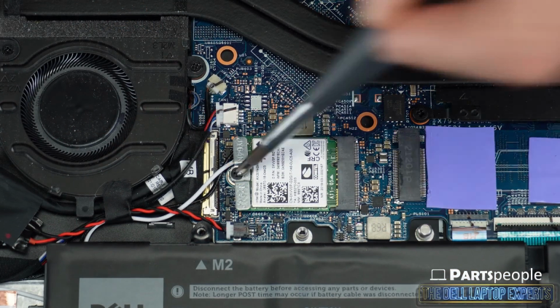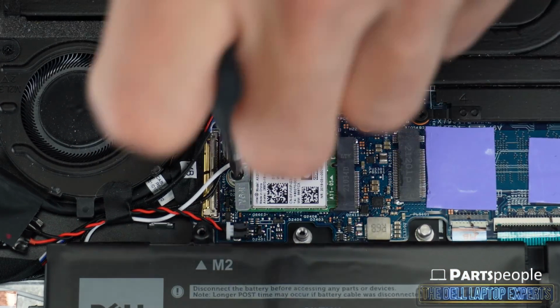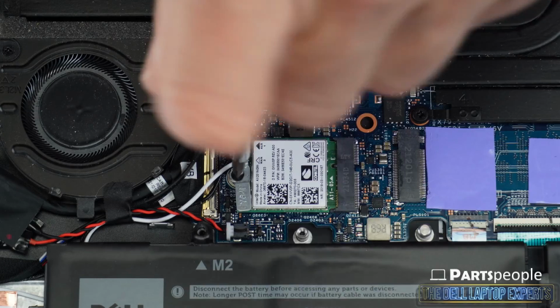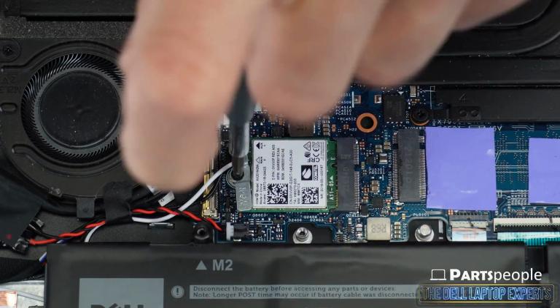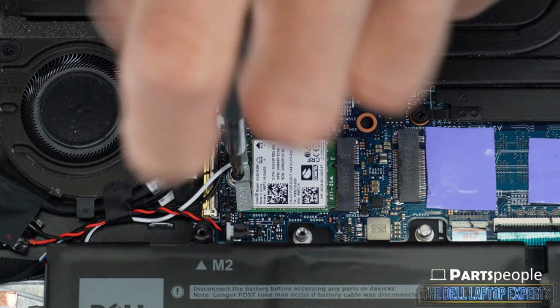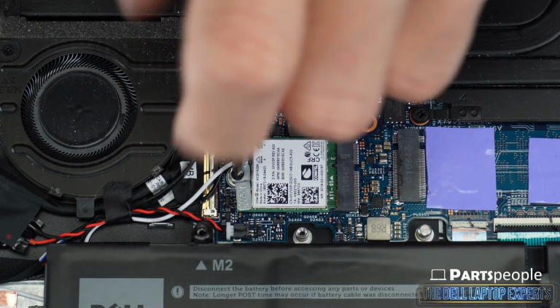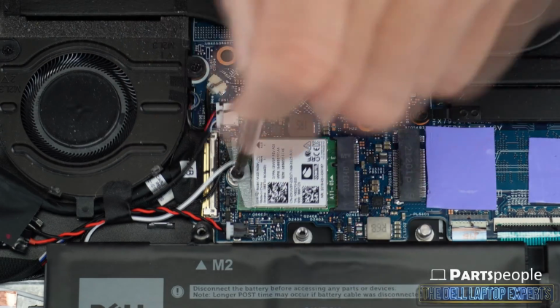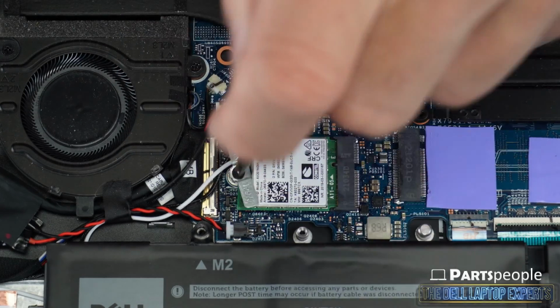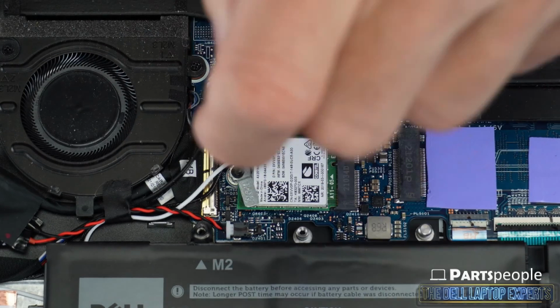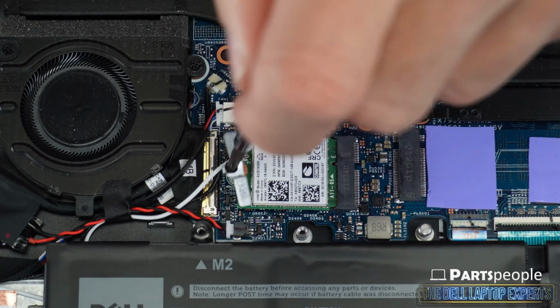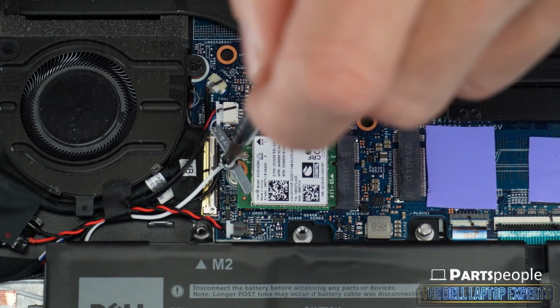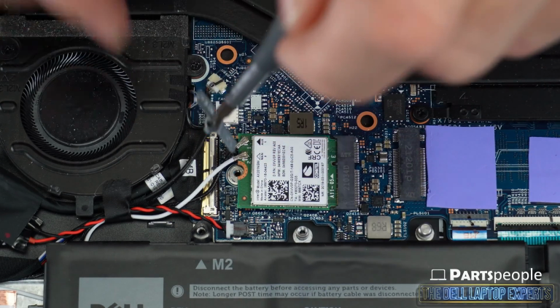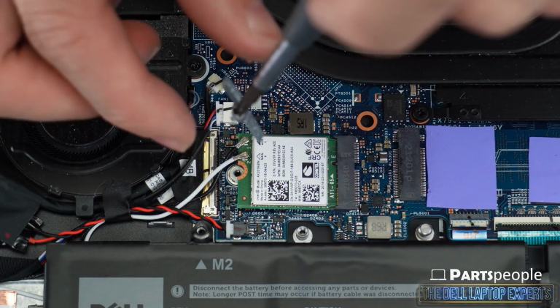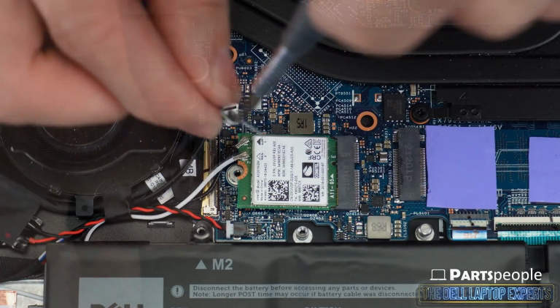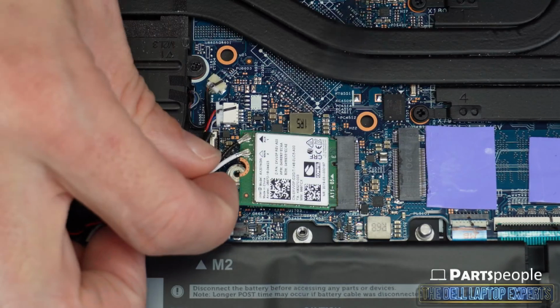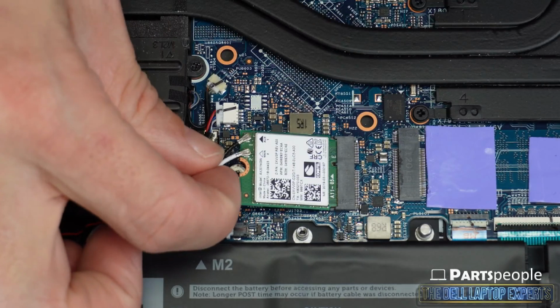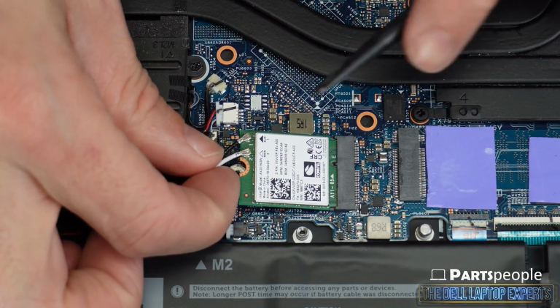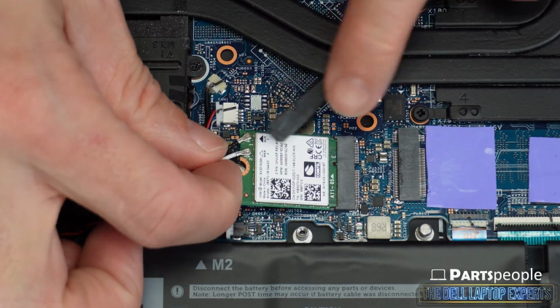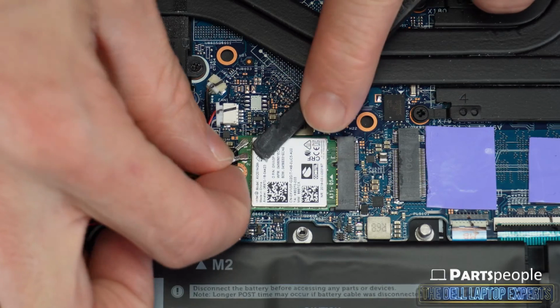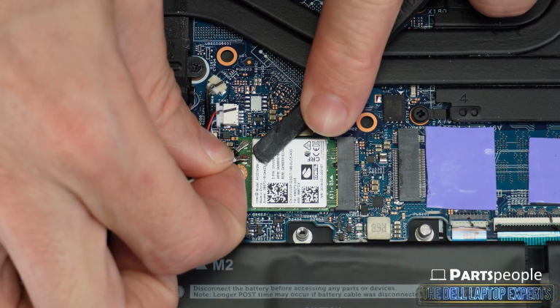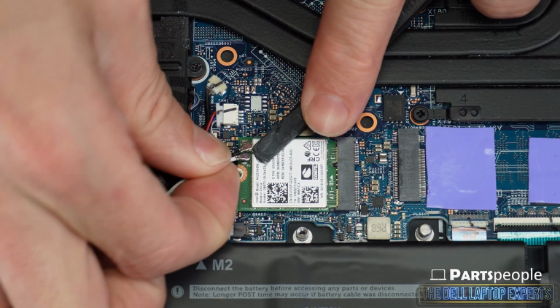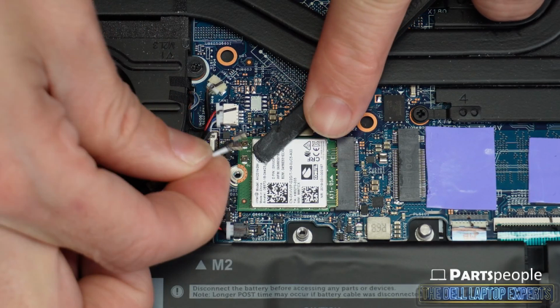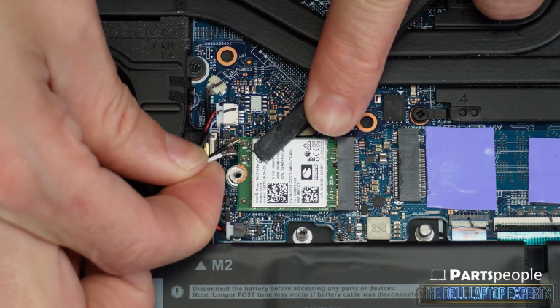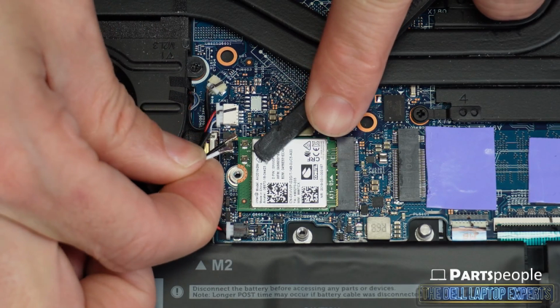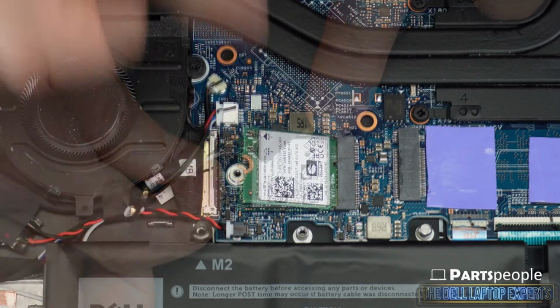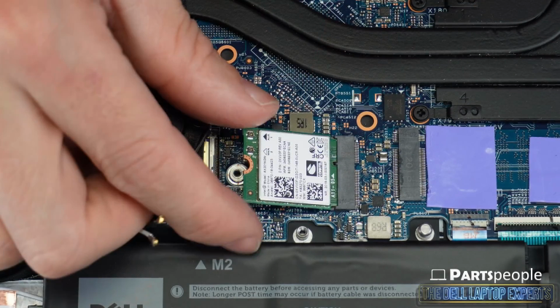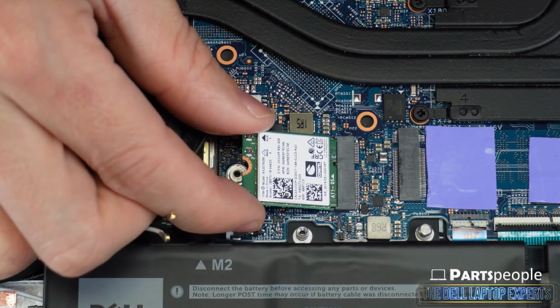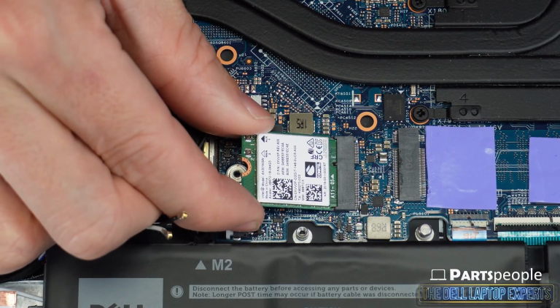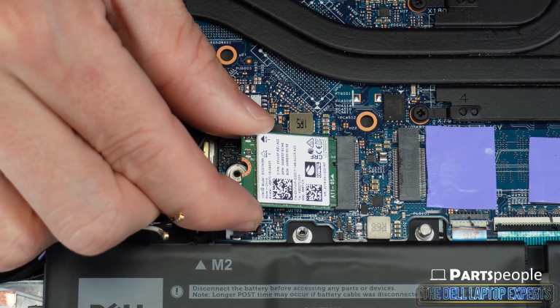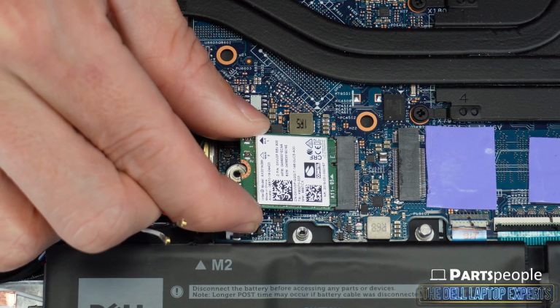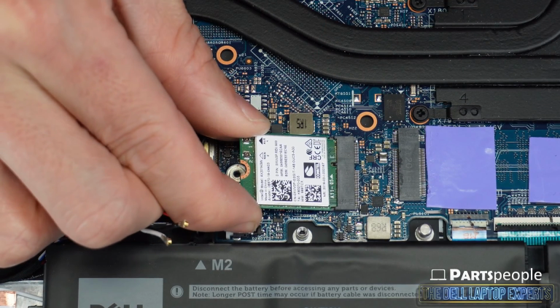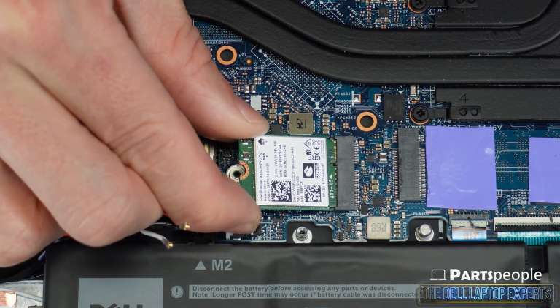Unscrew the bracket that covers the antenna cables and then disconnect them from the wireless card. Now slide out the wifi card.